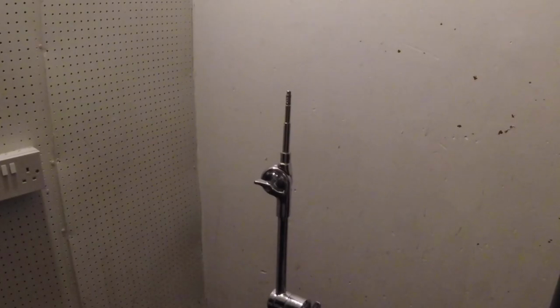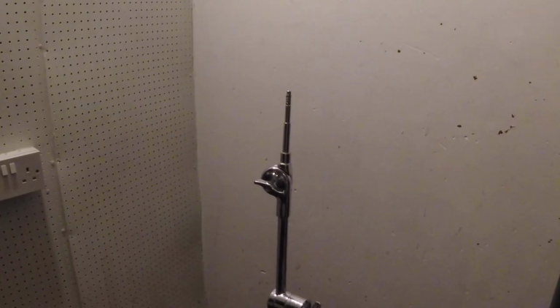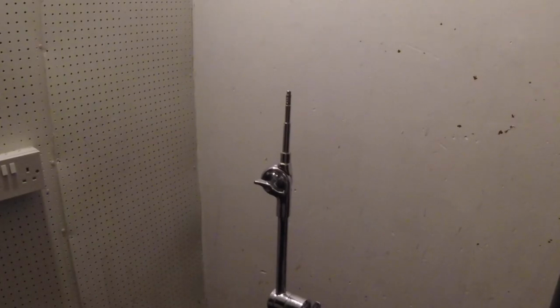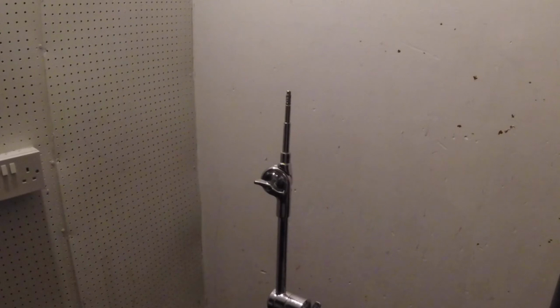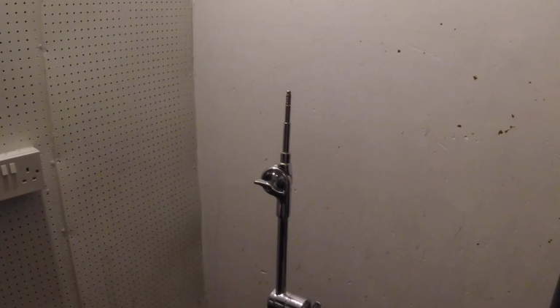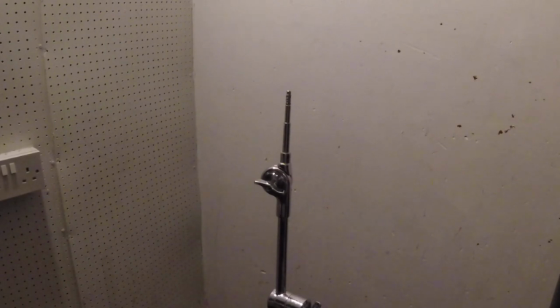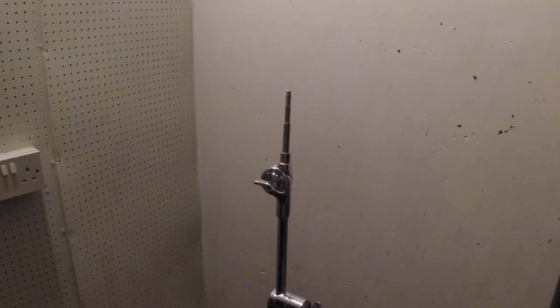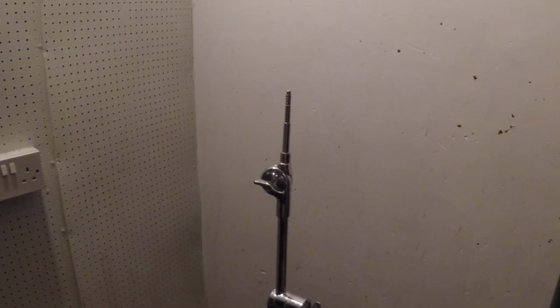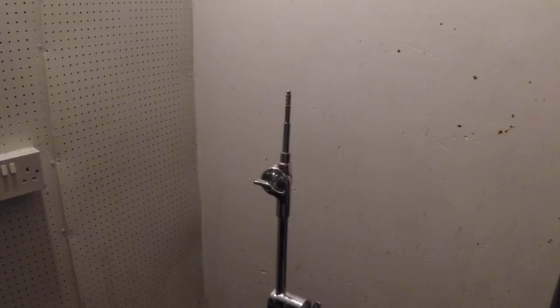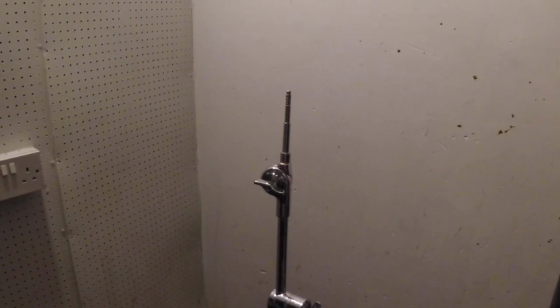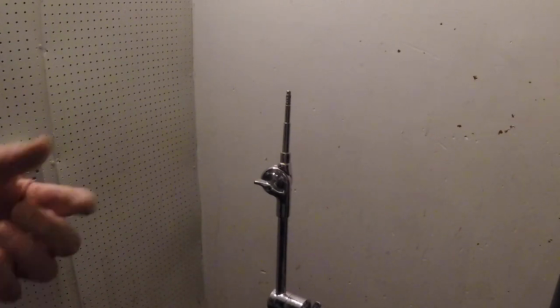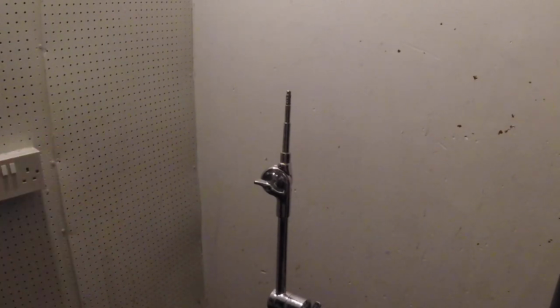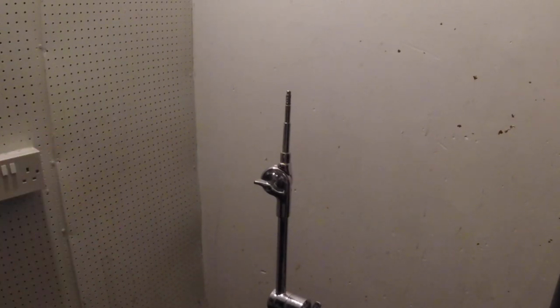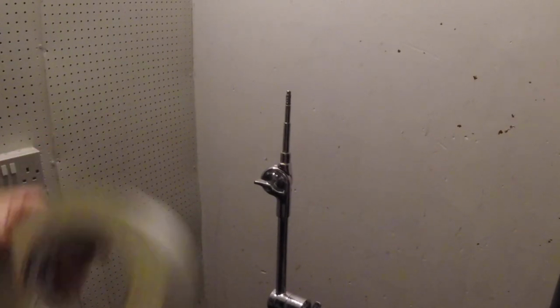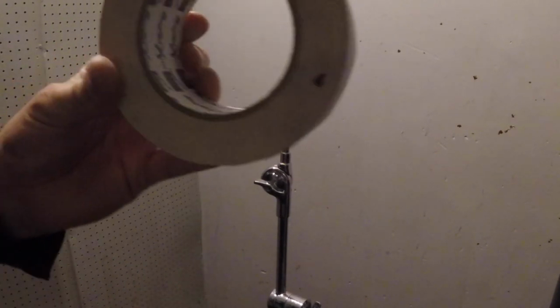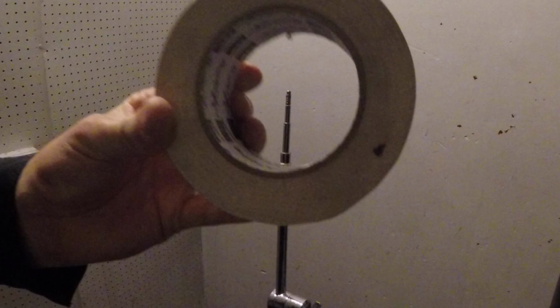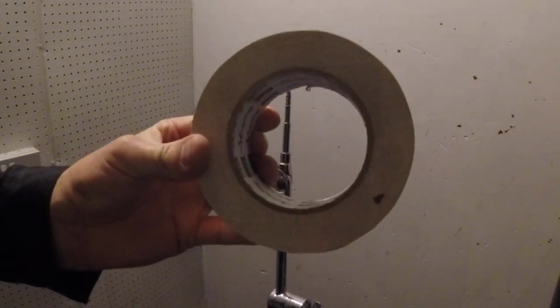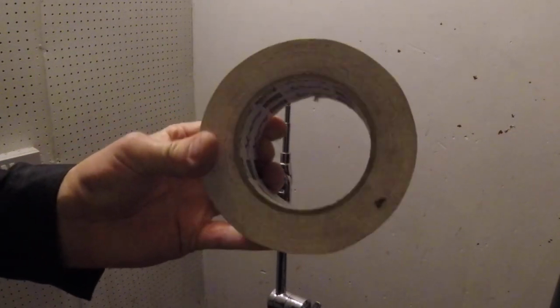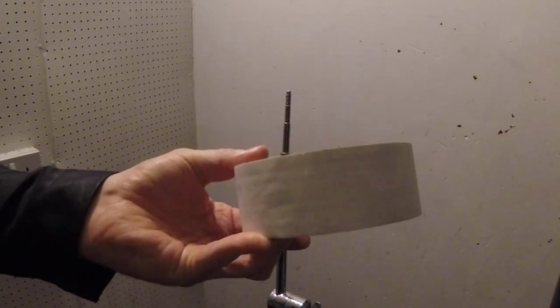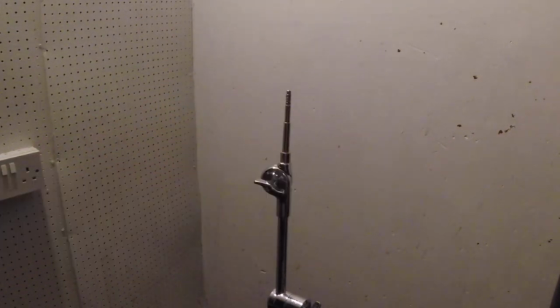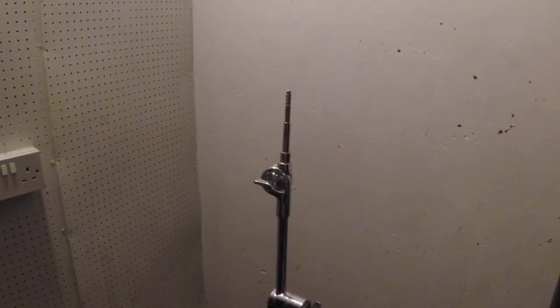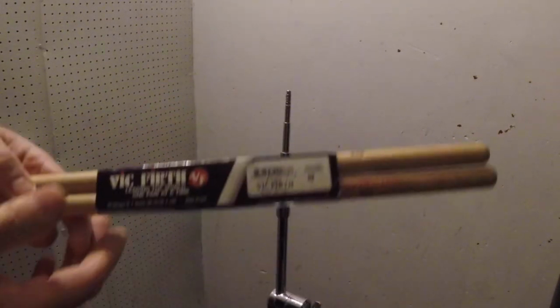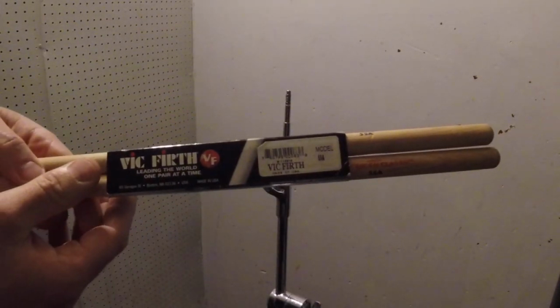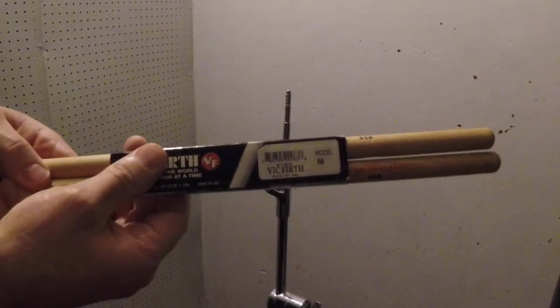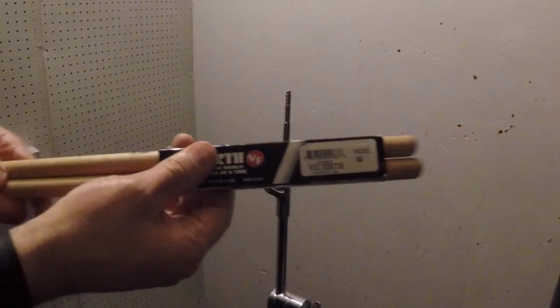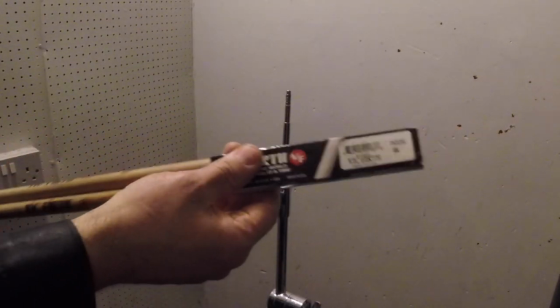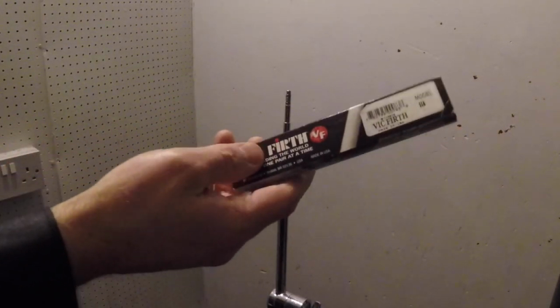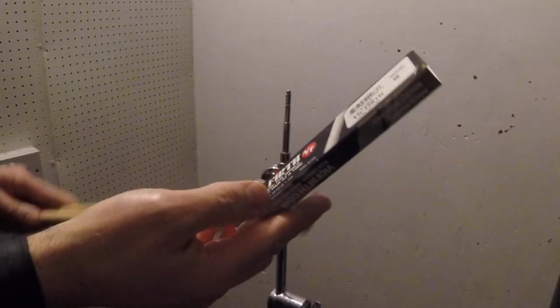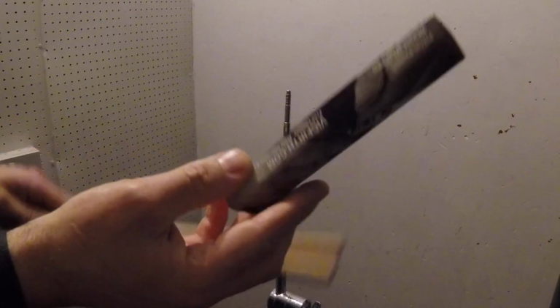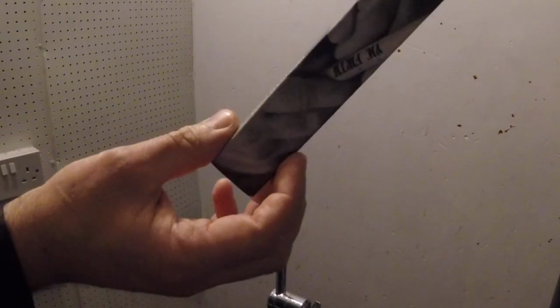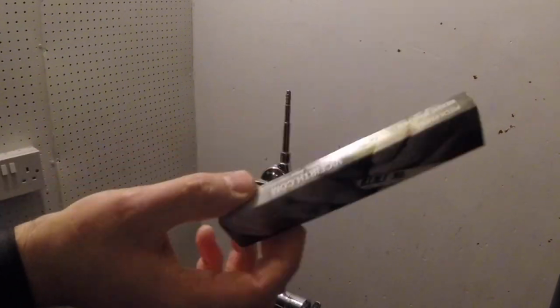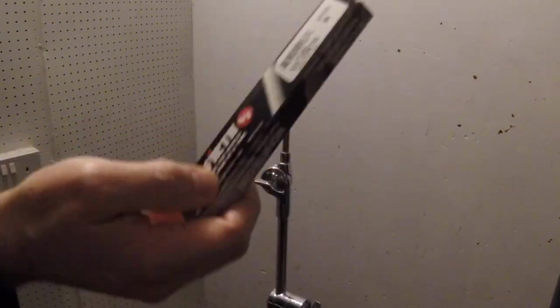So let's just say you don't have any cymbal sleeves or any cymbal felt, but you do have gaffer tape and the cardboard from your stick holder. Here's what you do.